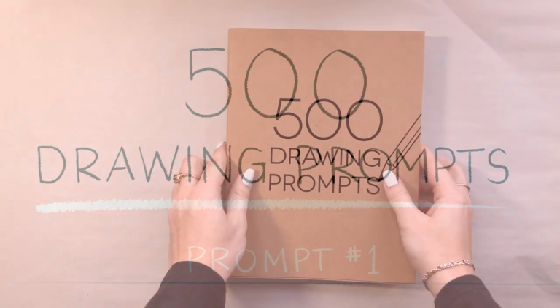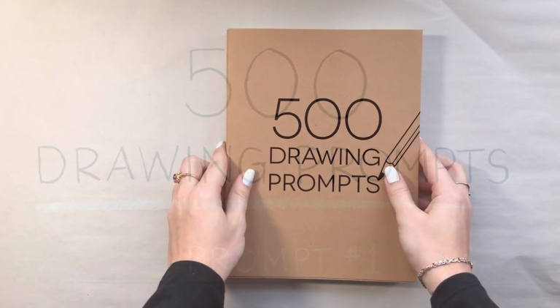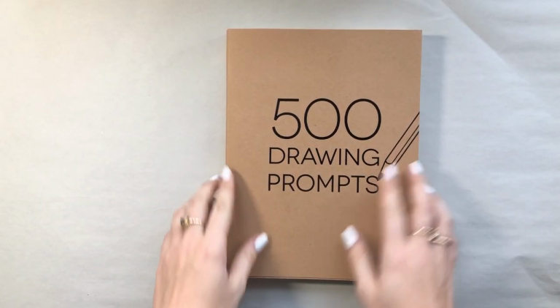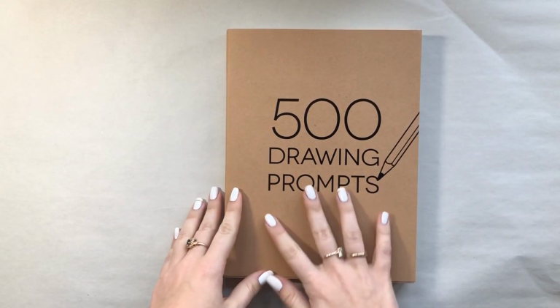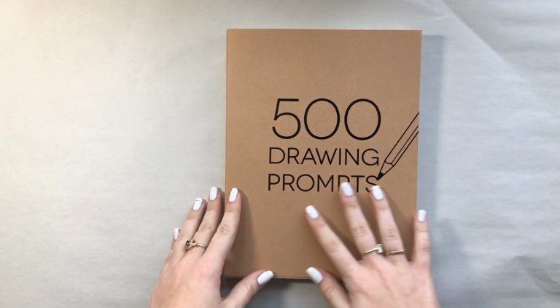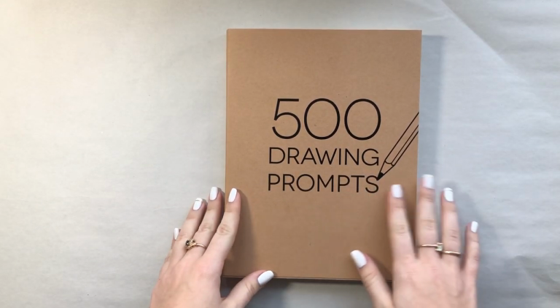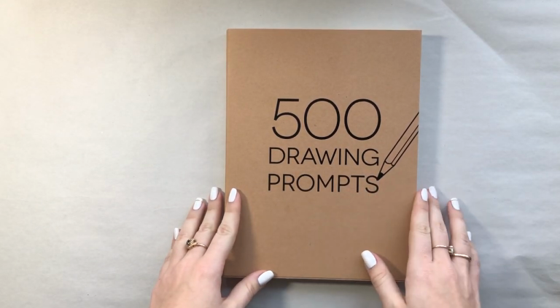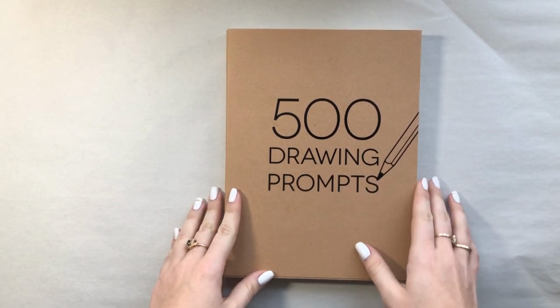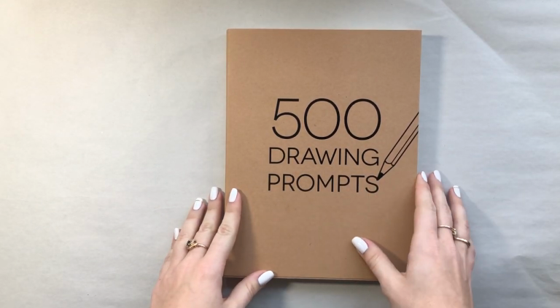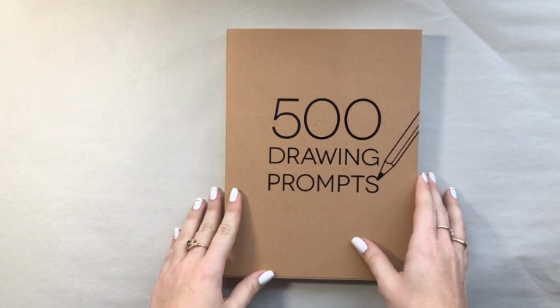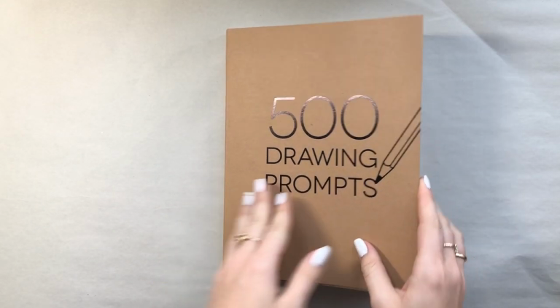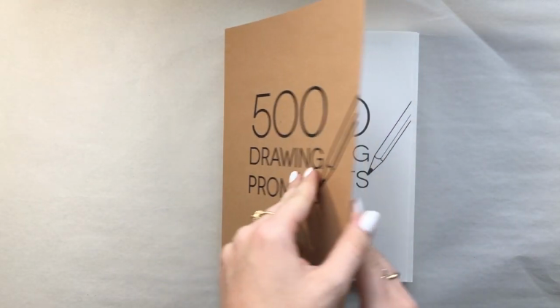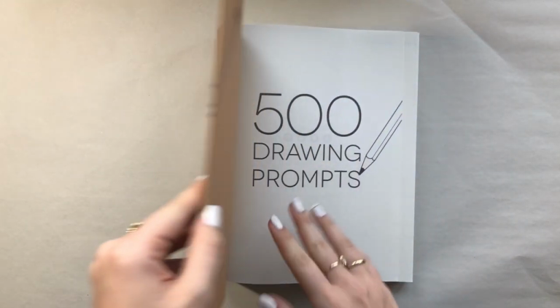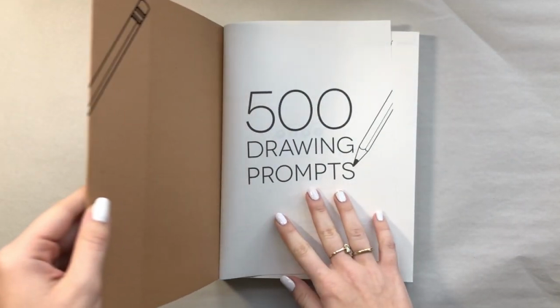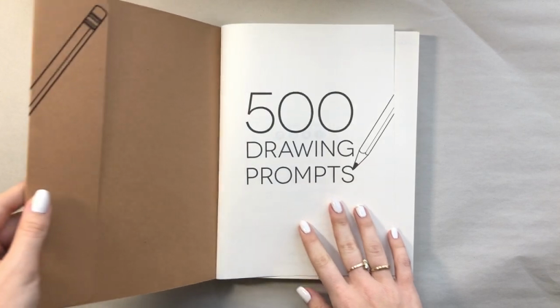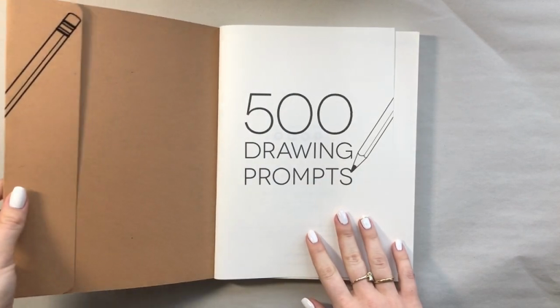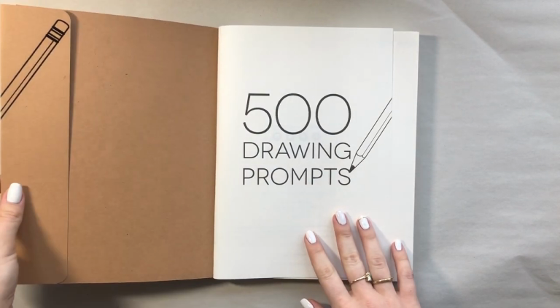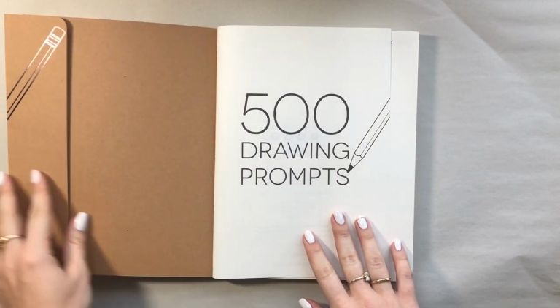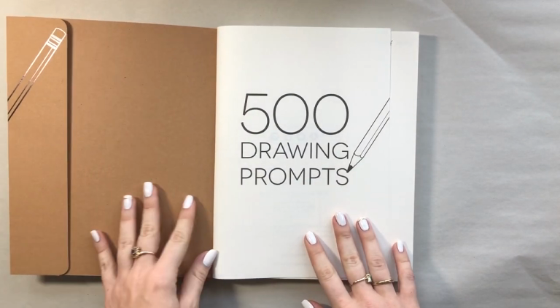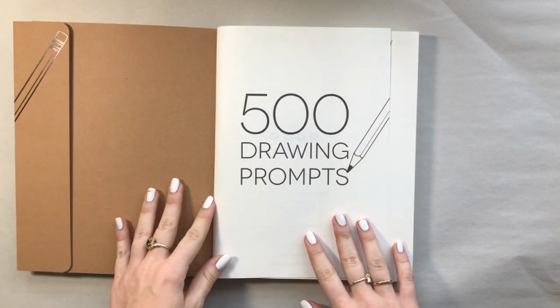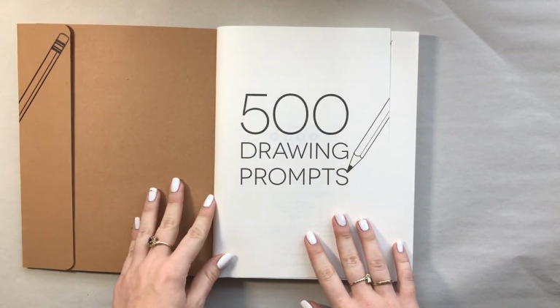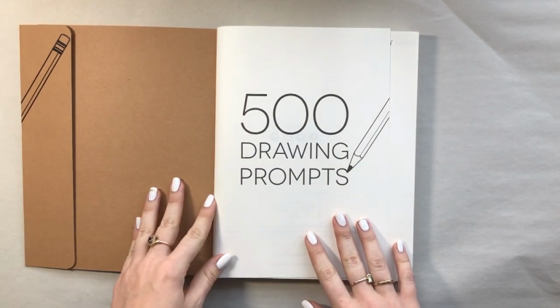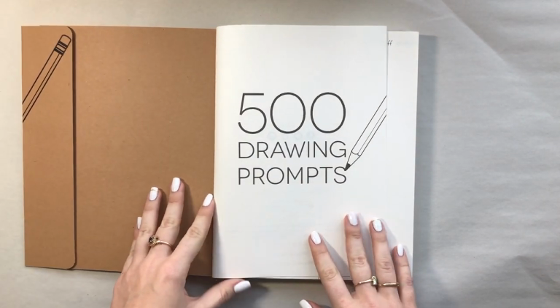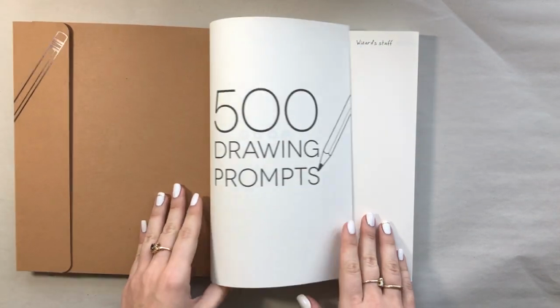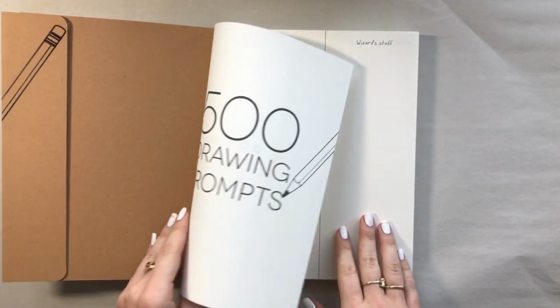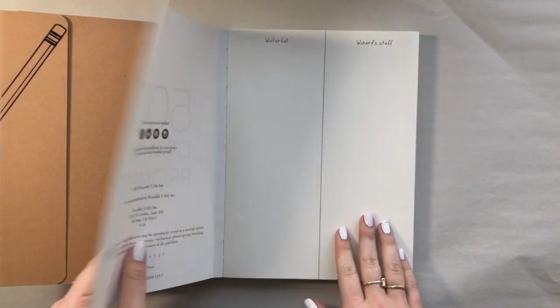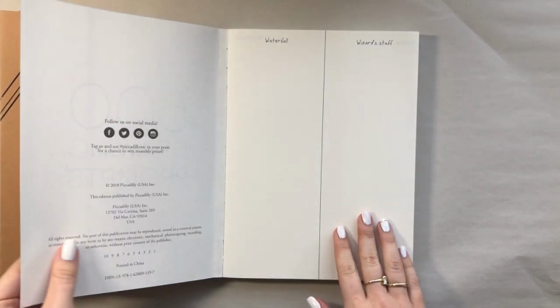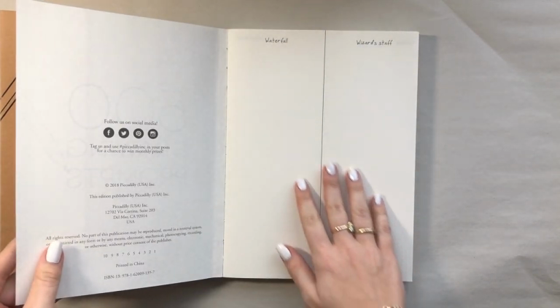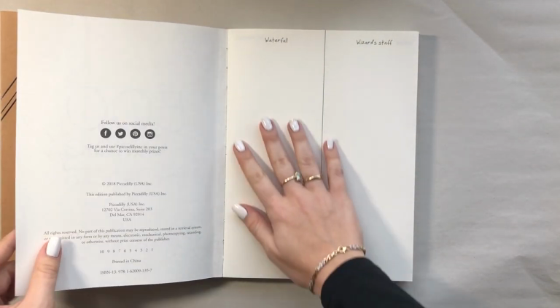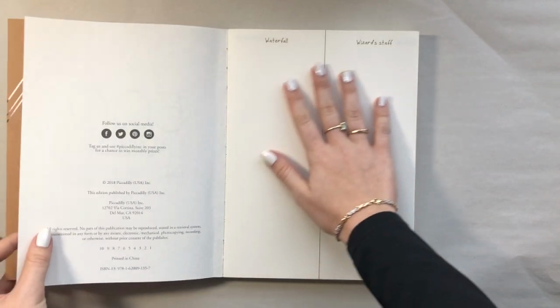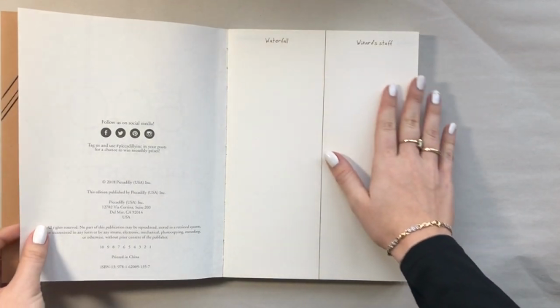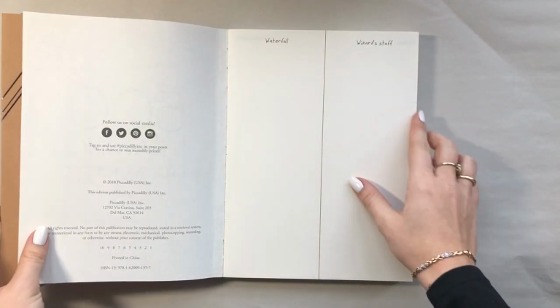Hey guys, it's Jess. Welcome to the first installment of 500 Drawing Prompts. I got this book as a present for New Year's and I thought it would be a great idea for a new YouTube series.